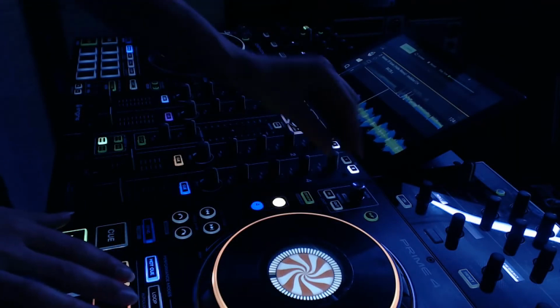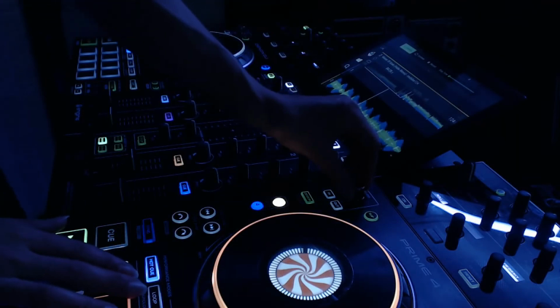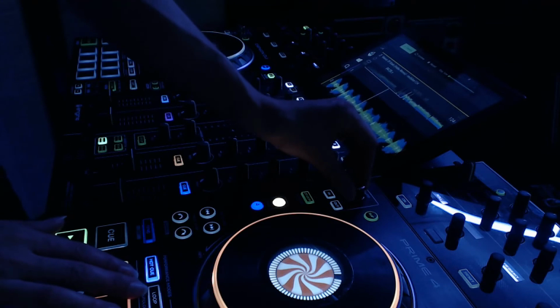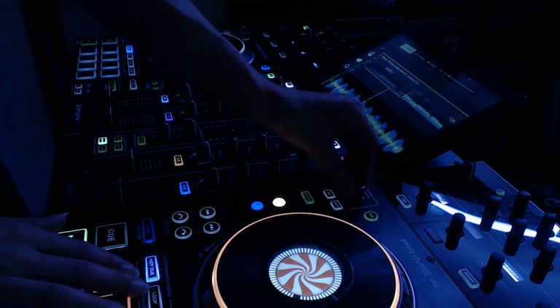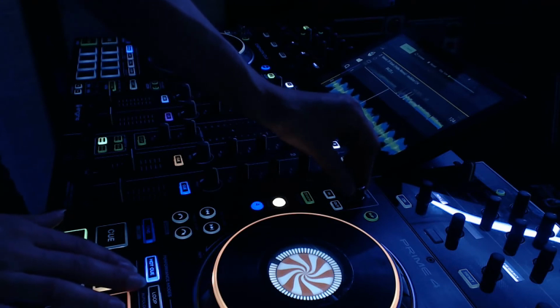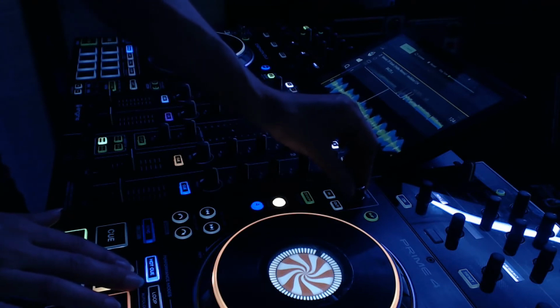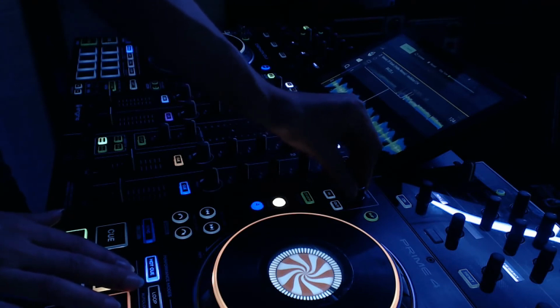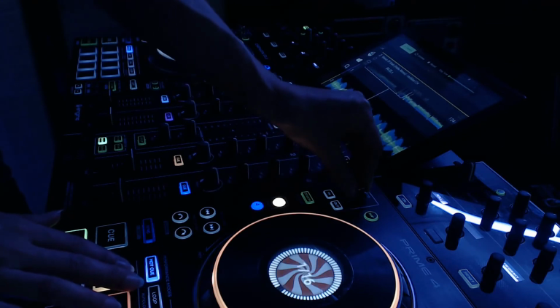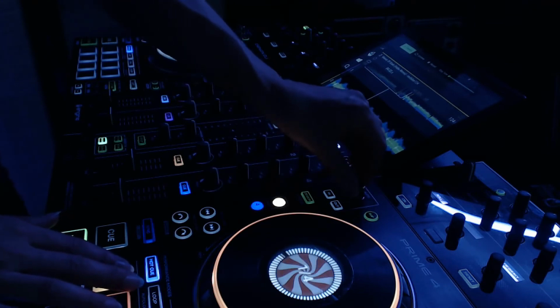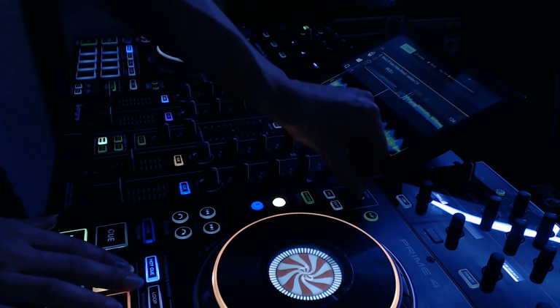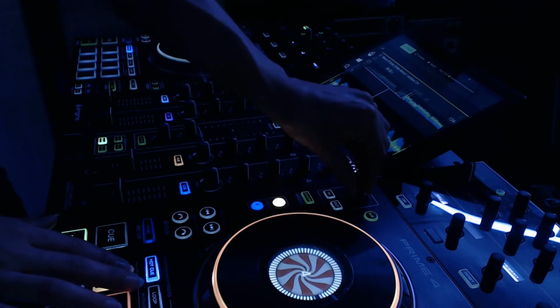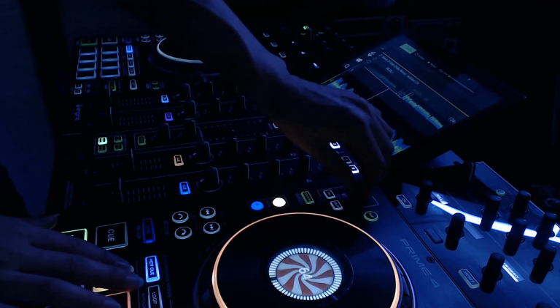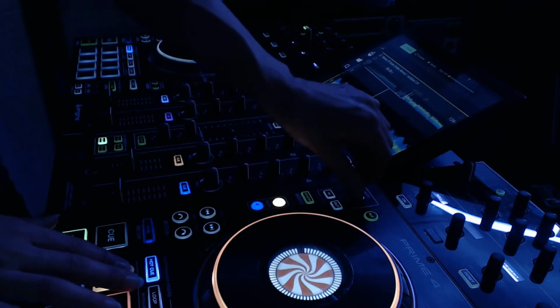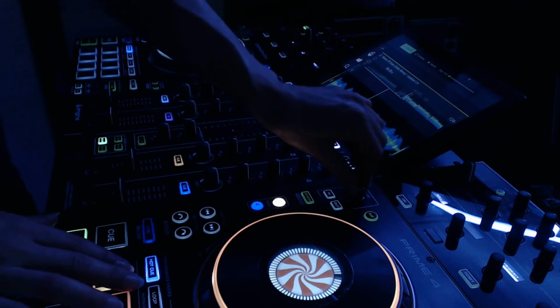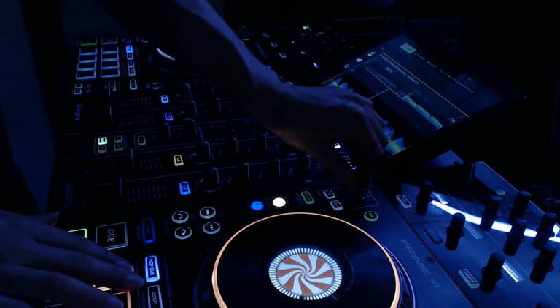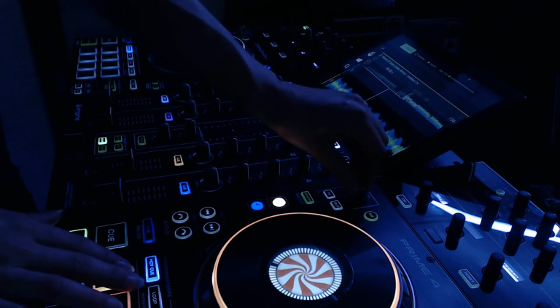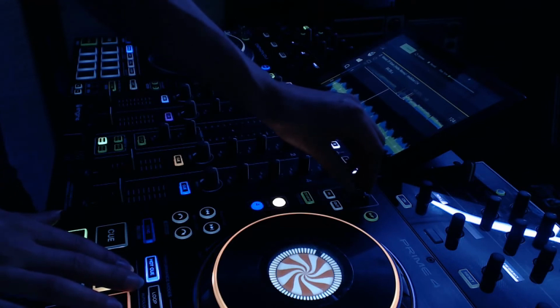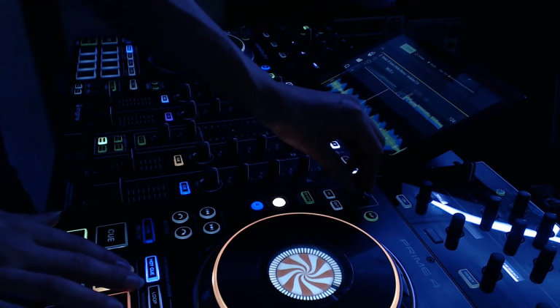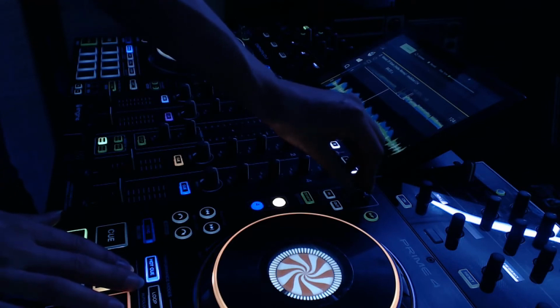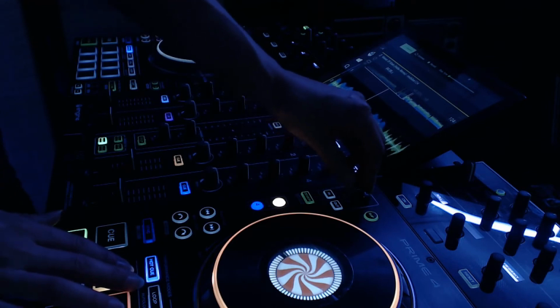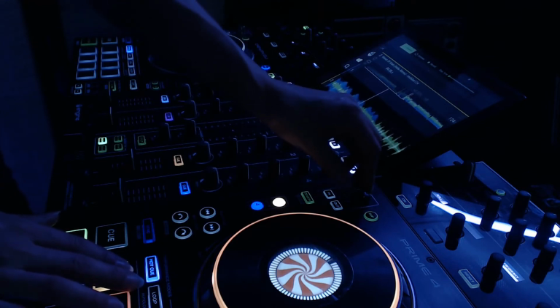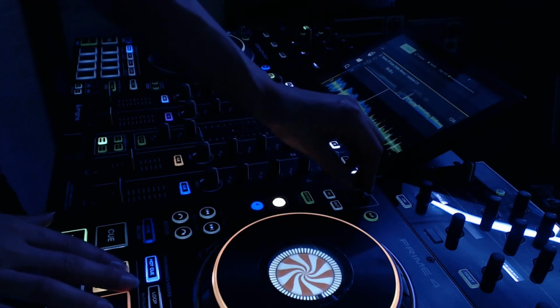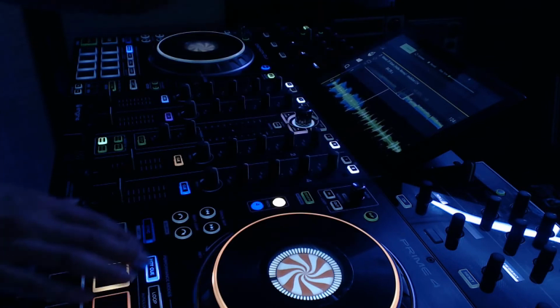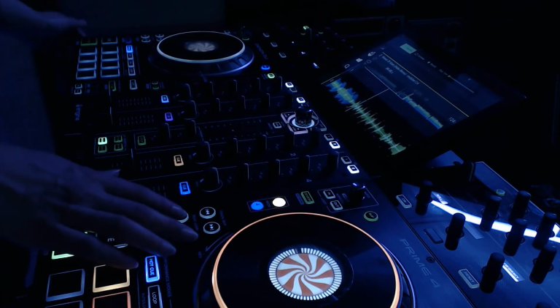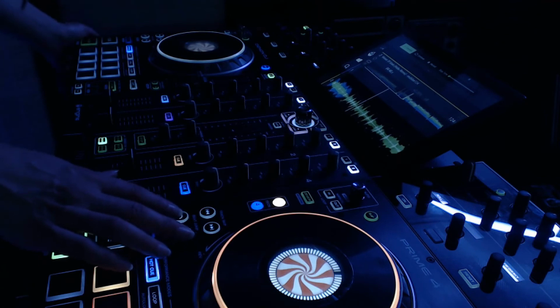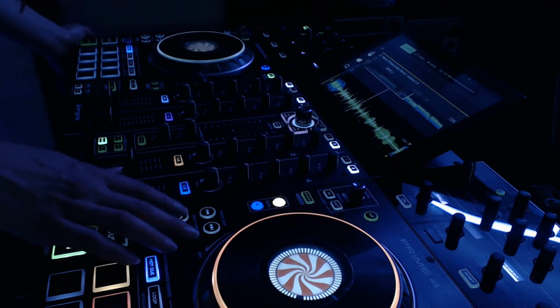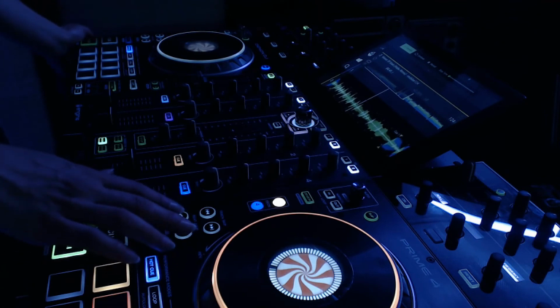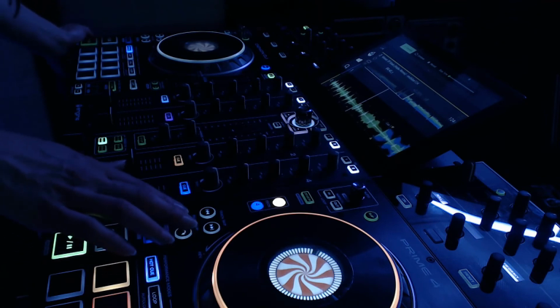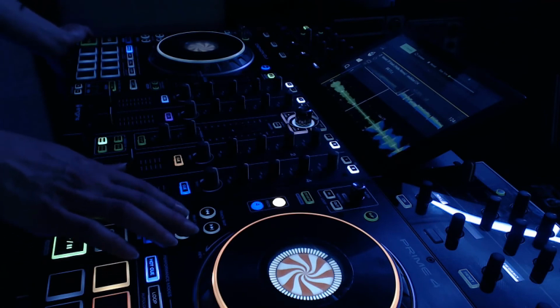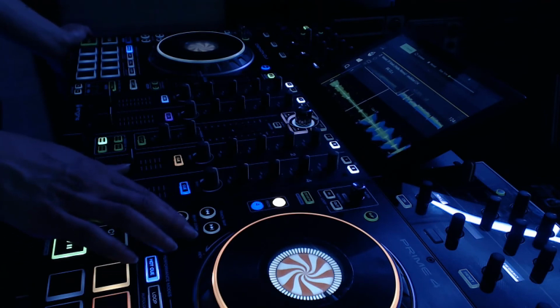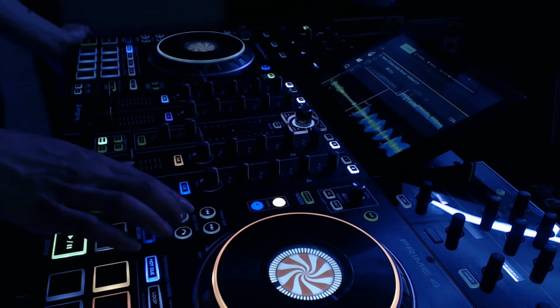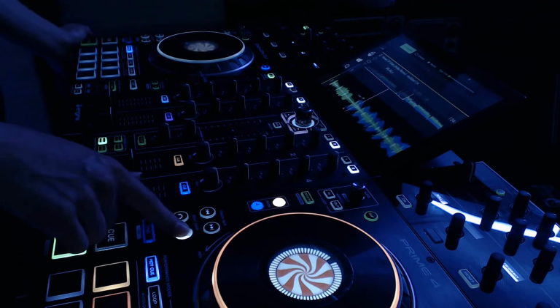This is the knob that controls loops, but it also controls the beat jump and can go all the way up to 64, when the regular guys can go only up to 16. These buttons control the direction of the beat jump.